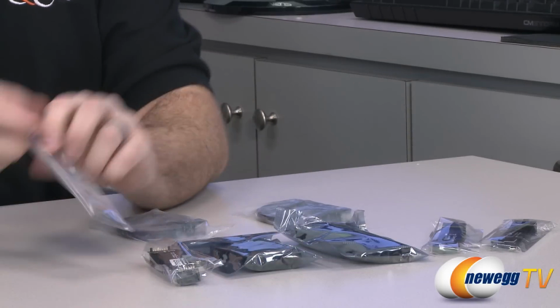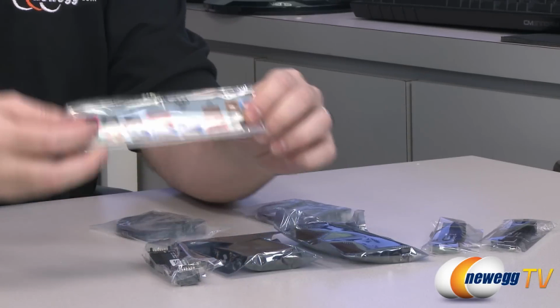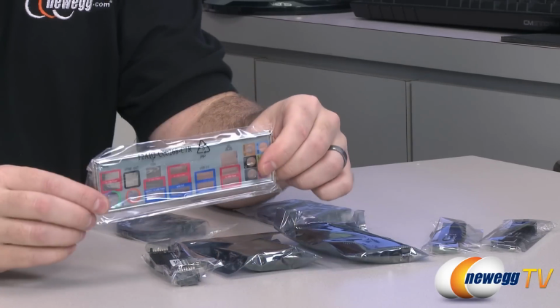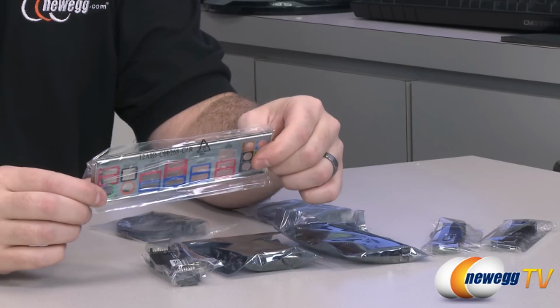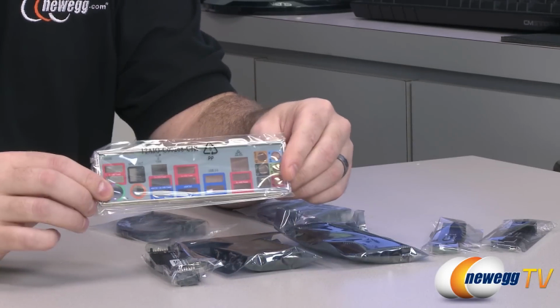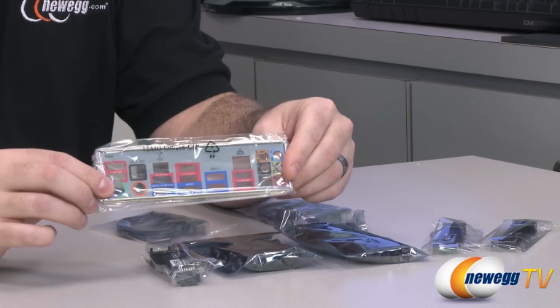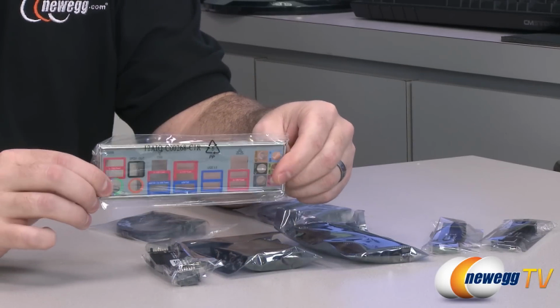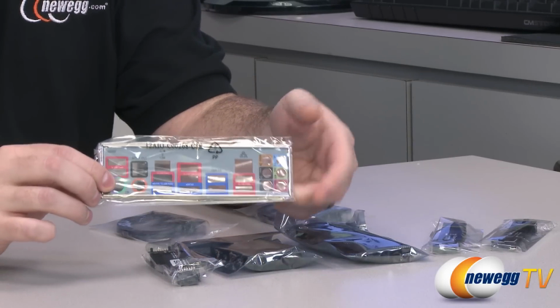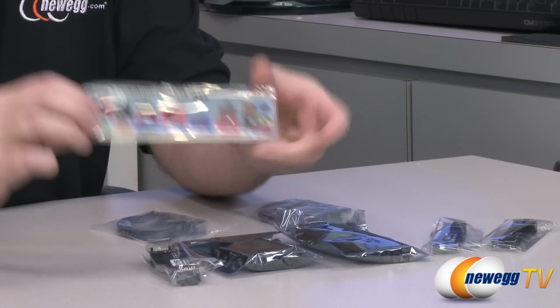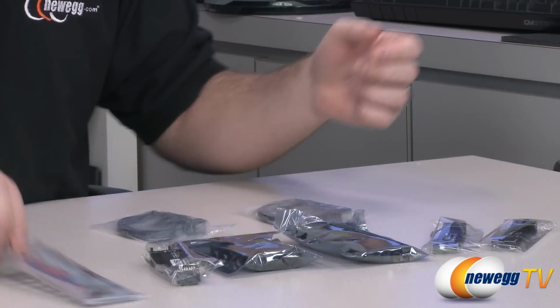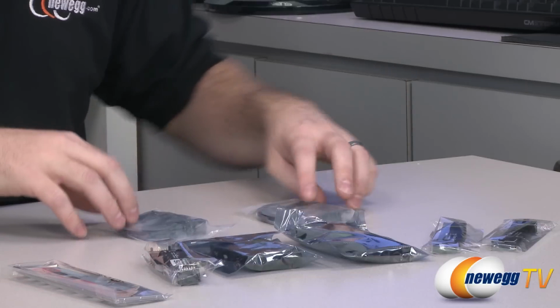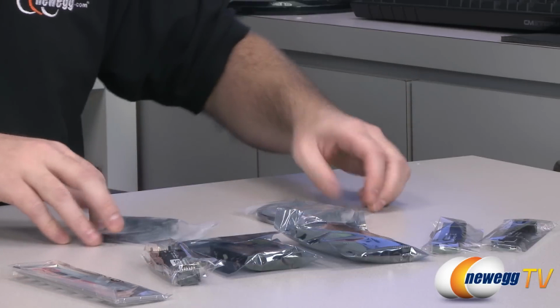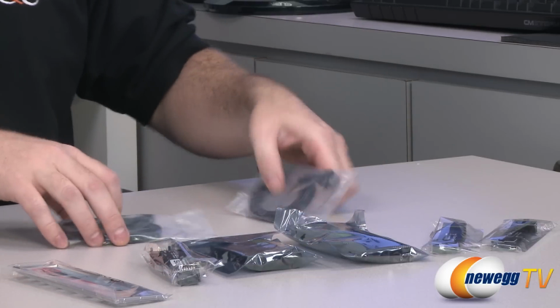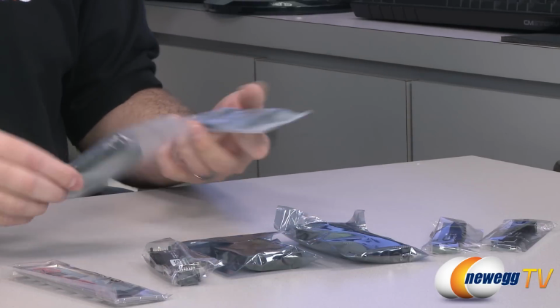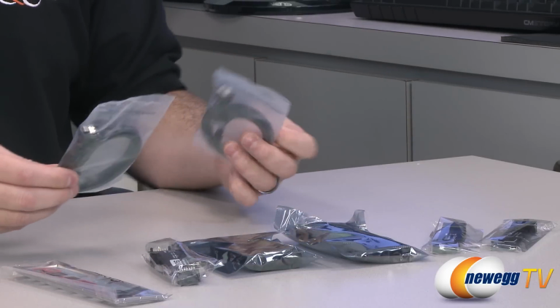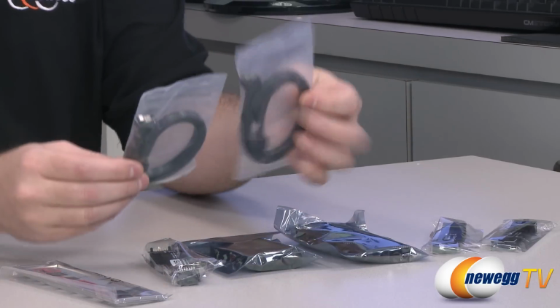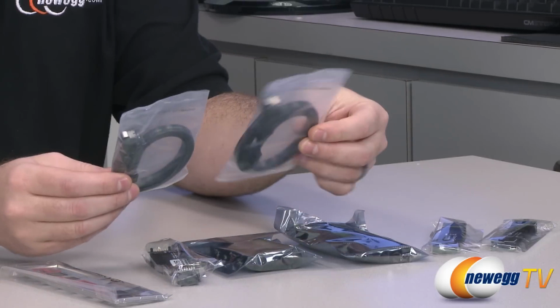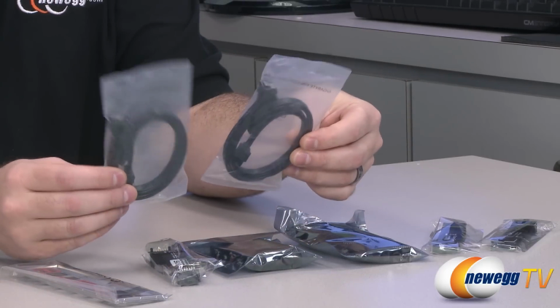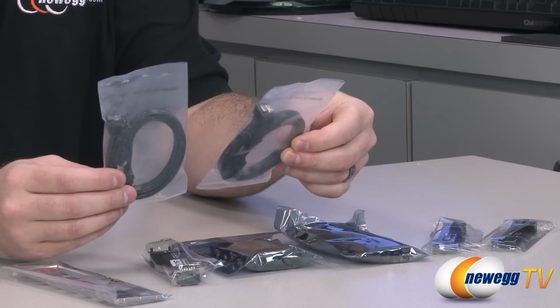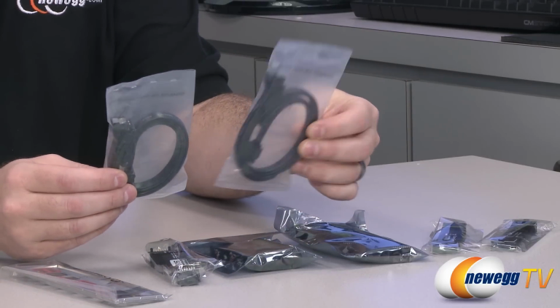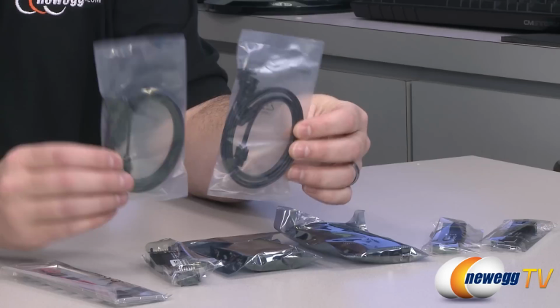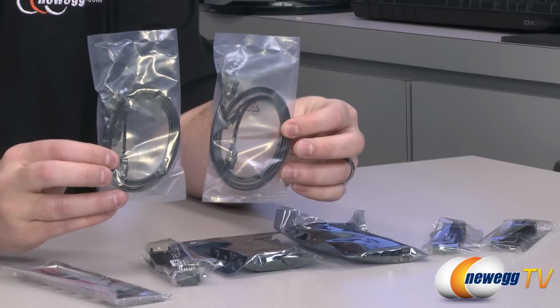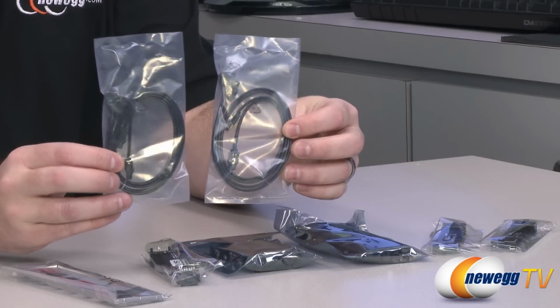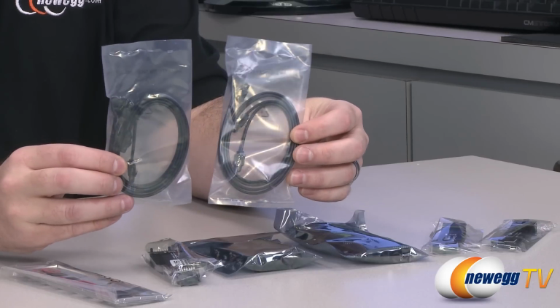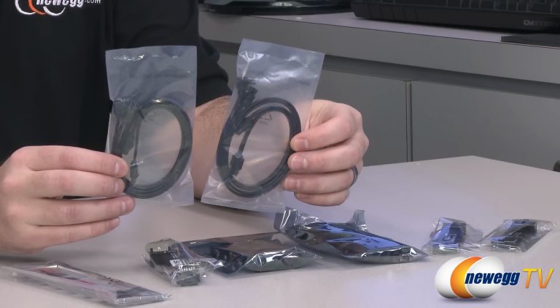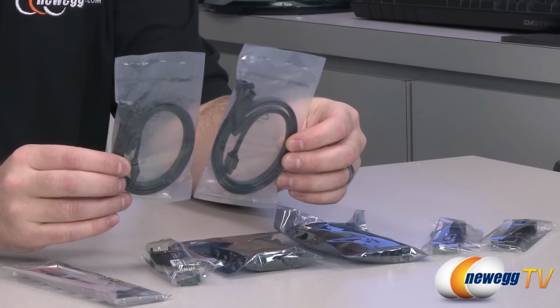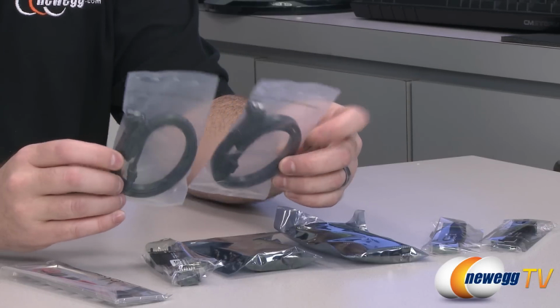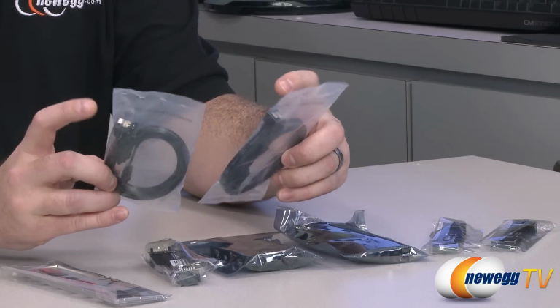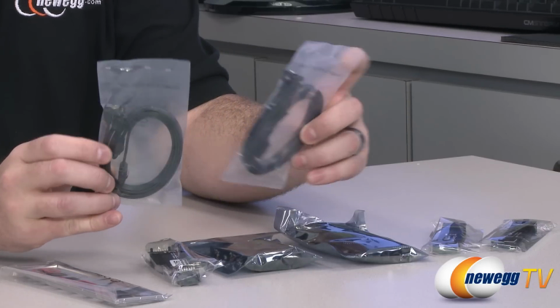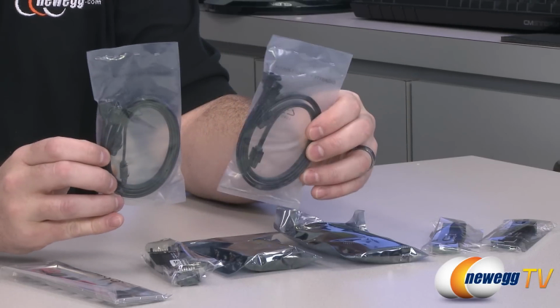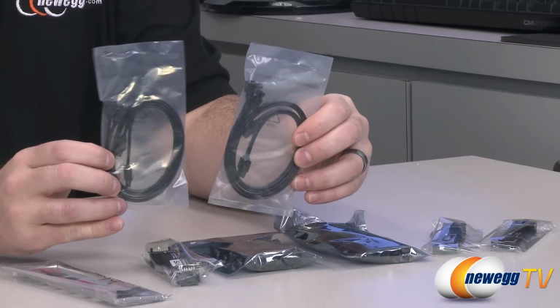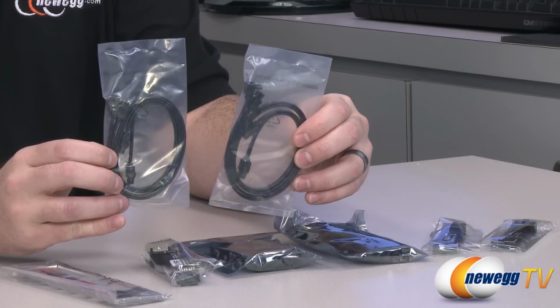You have a motherboard input/output shield with color coding to tell you what ports are what. And then you get some Serial ATA cables — a total of four, all black, all SATA Revision 3 compatible, and two of them have L-brackets on one end.